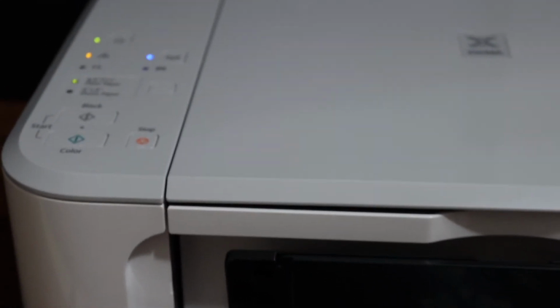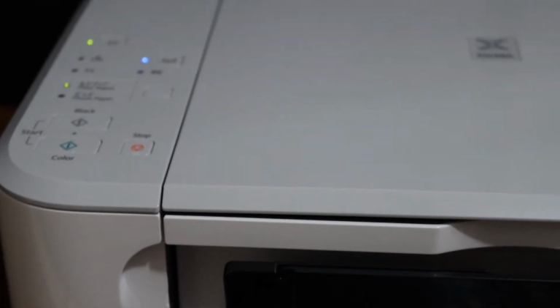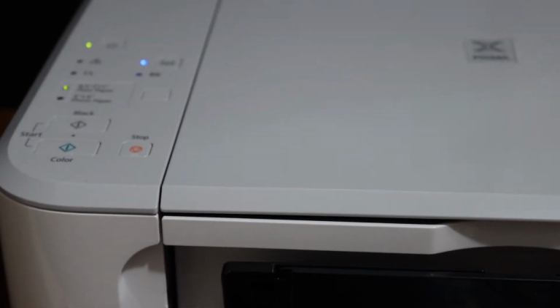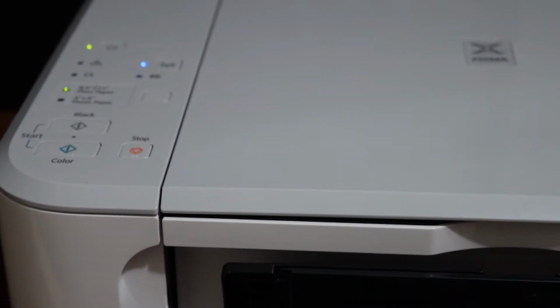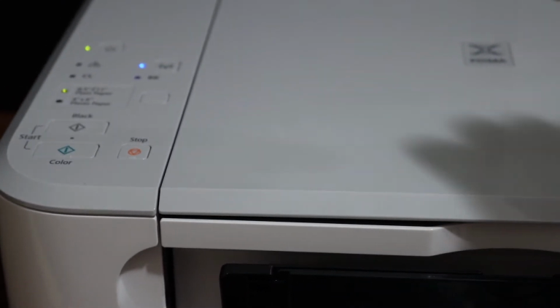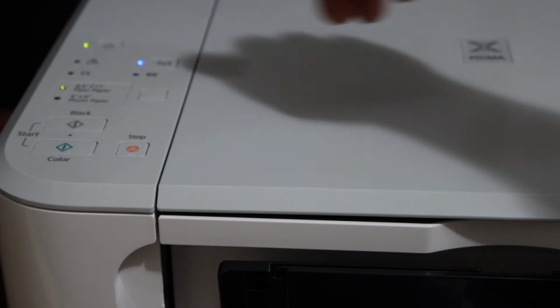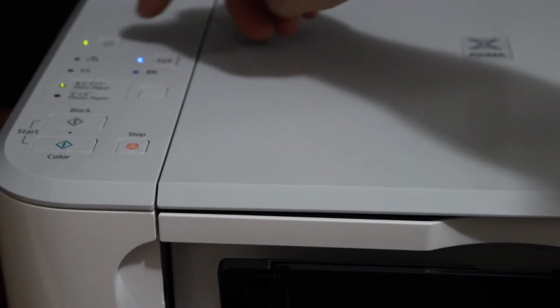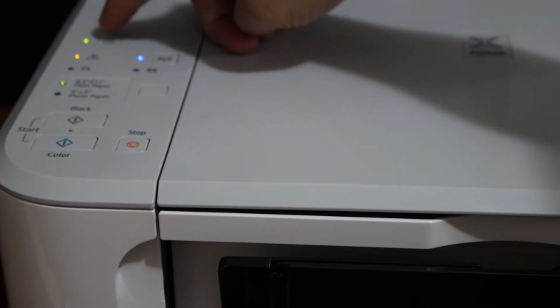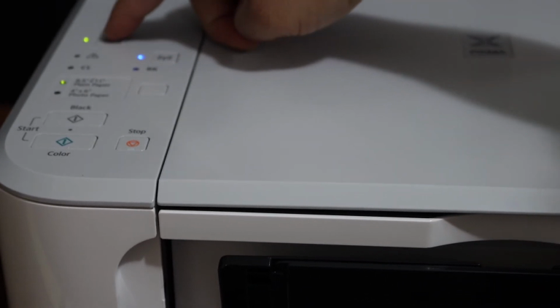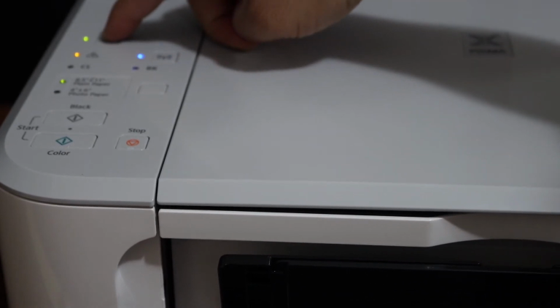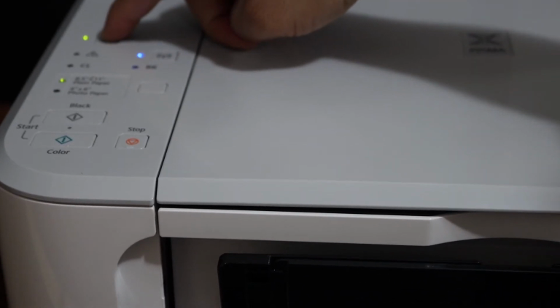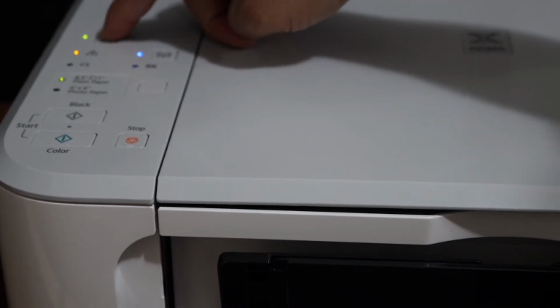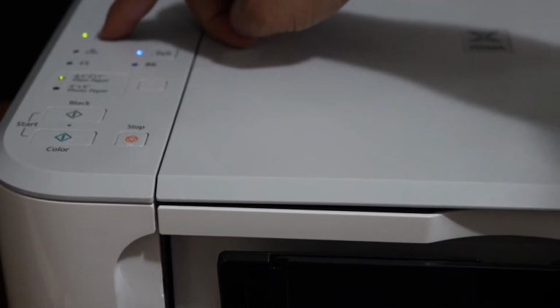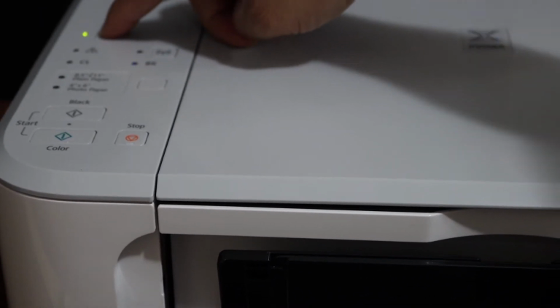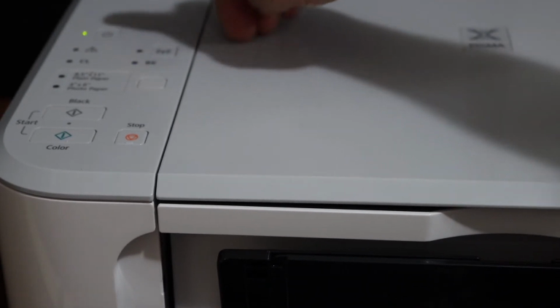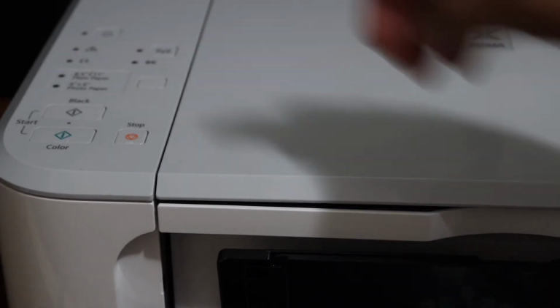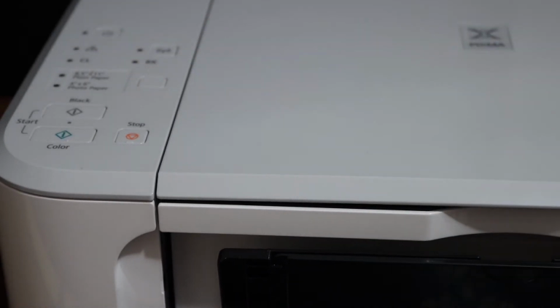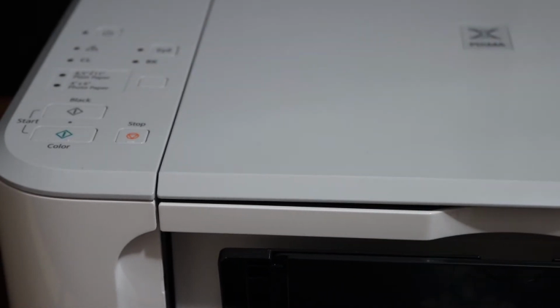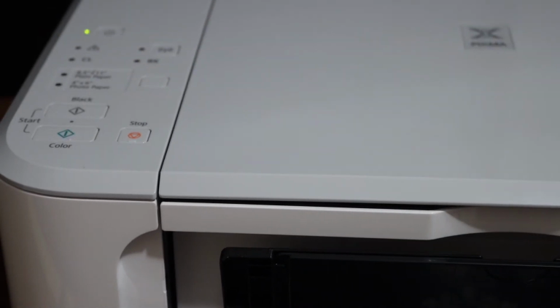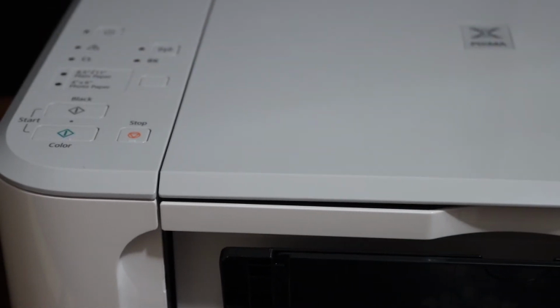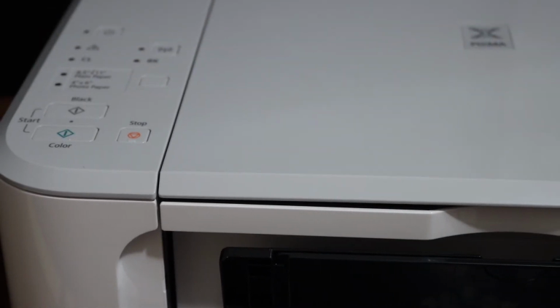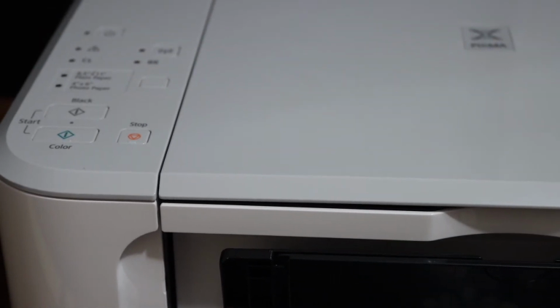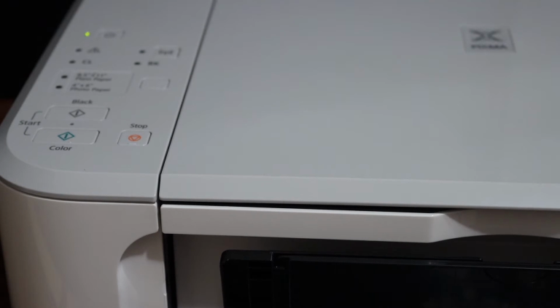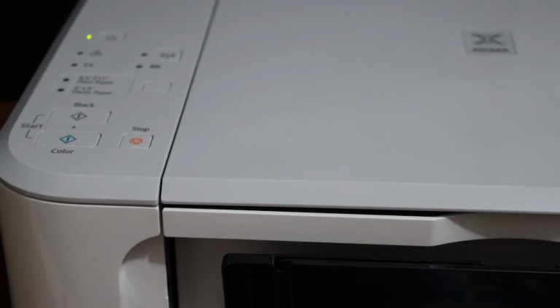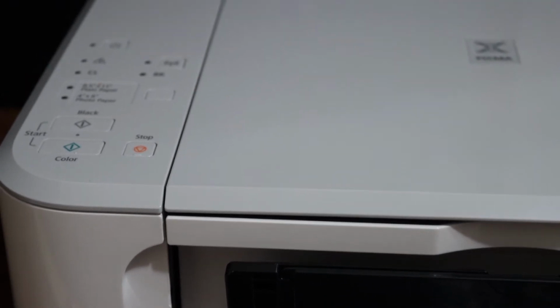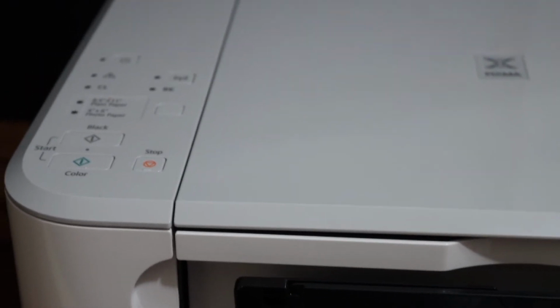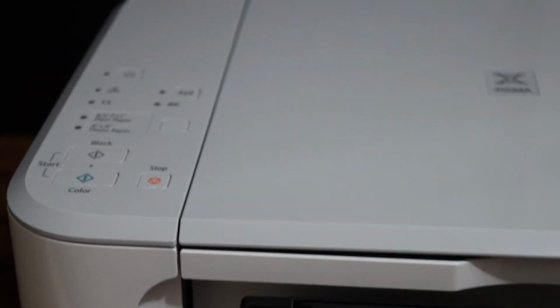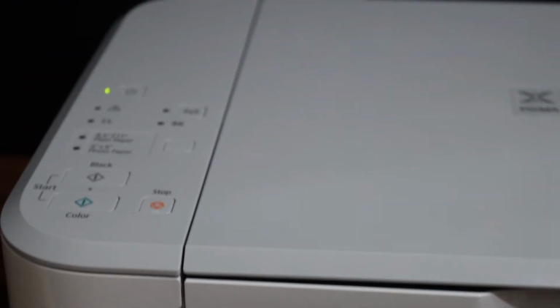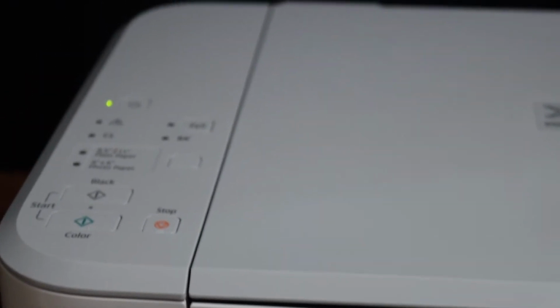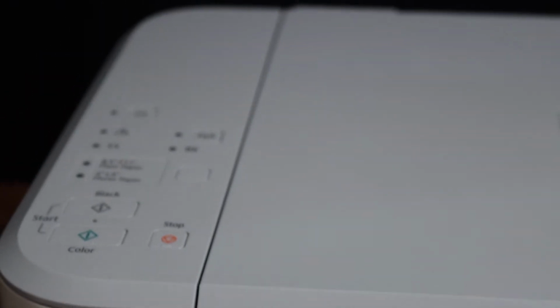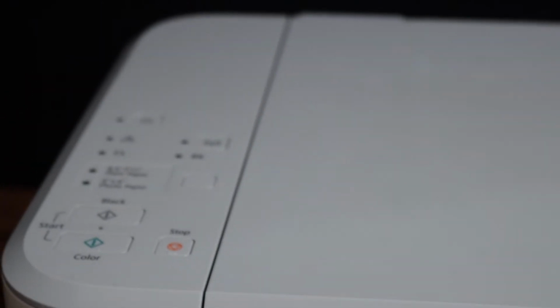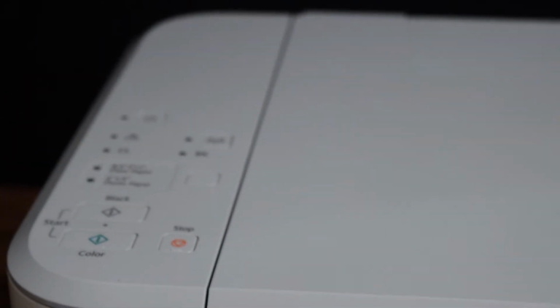It's still blinking, so simply switch off the printer. Press the power button — the power light will blink for some time and then the printer will switch off.